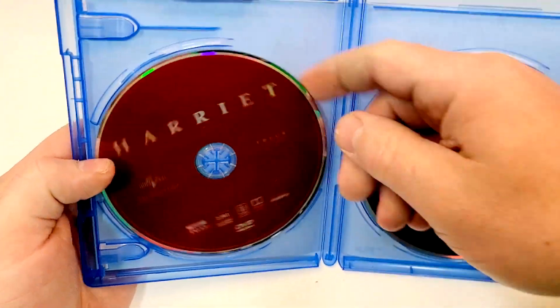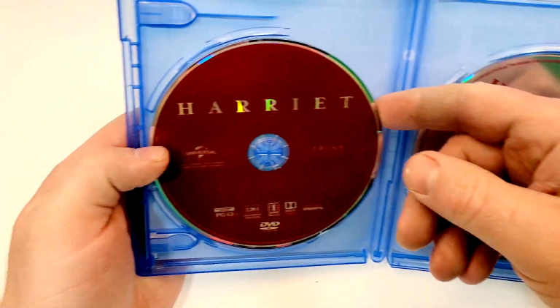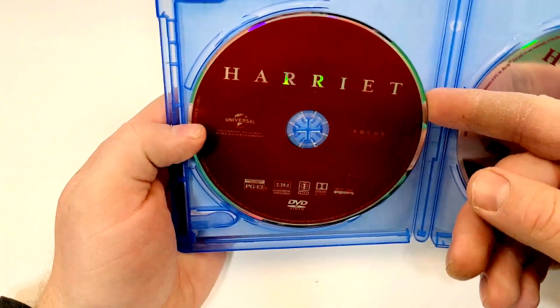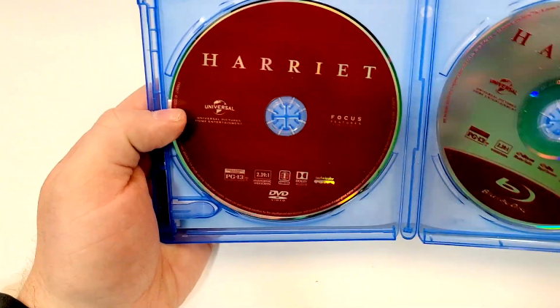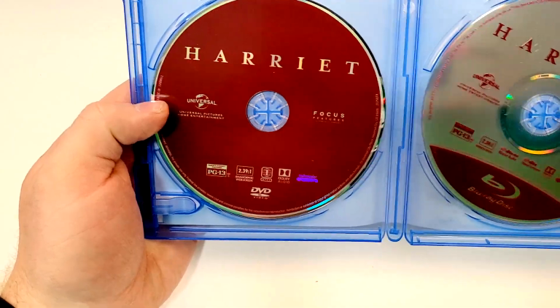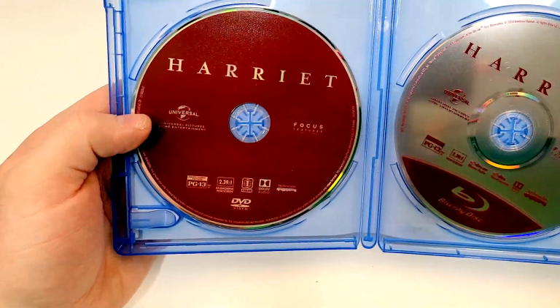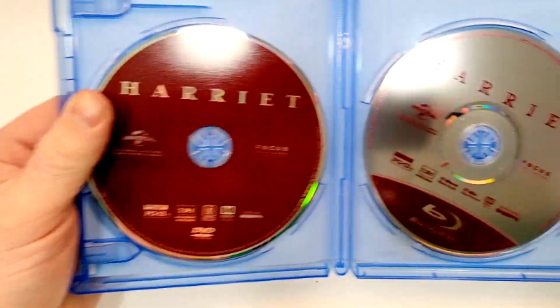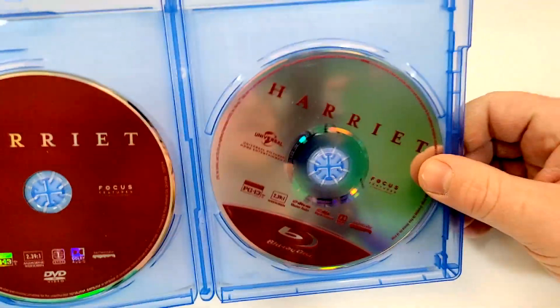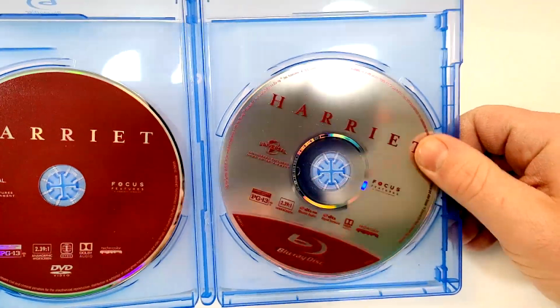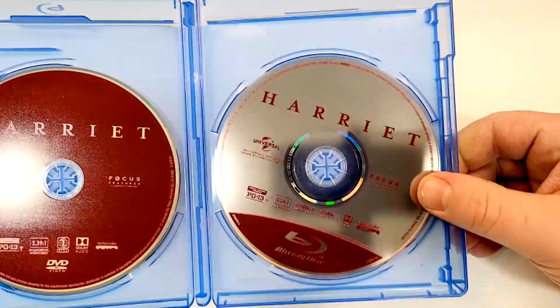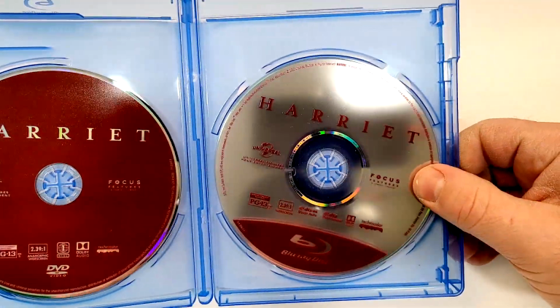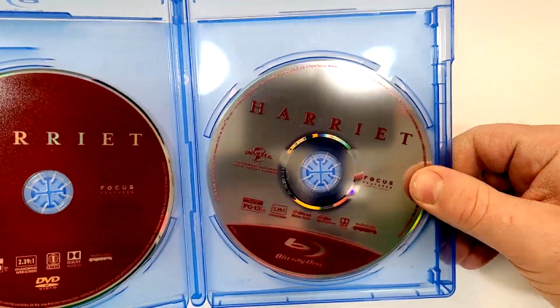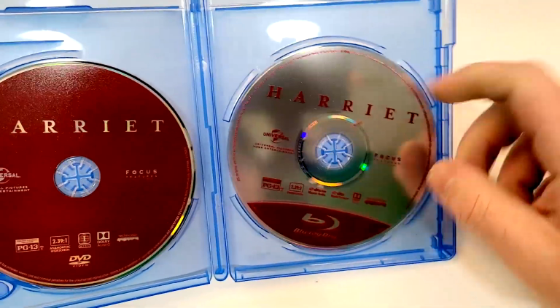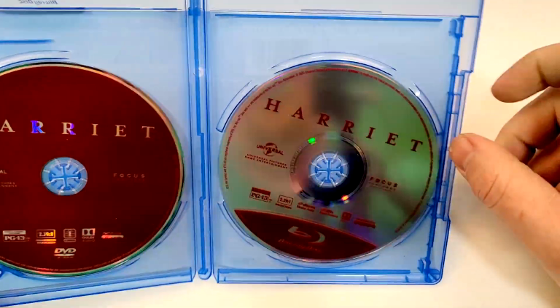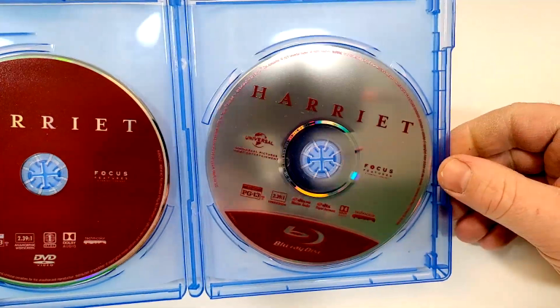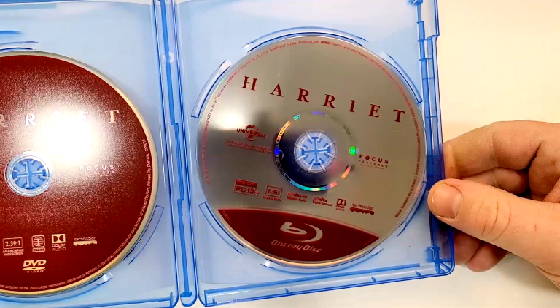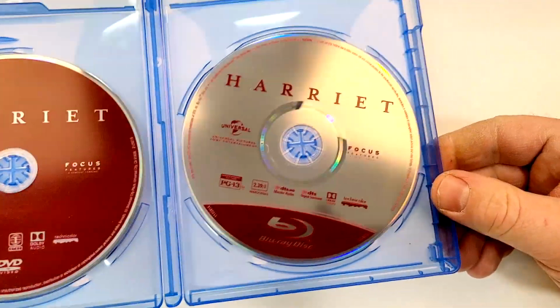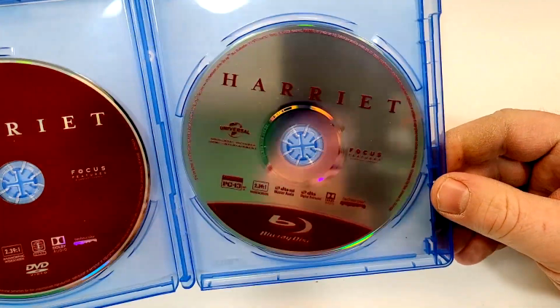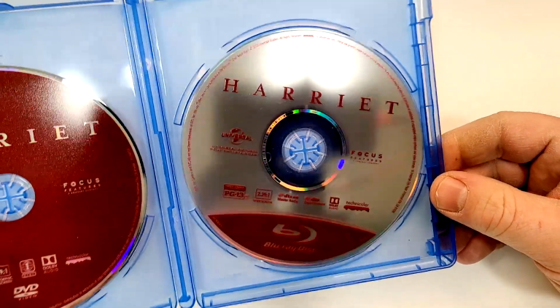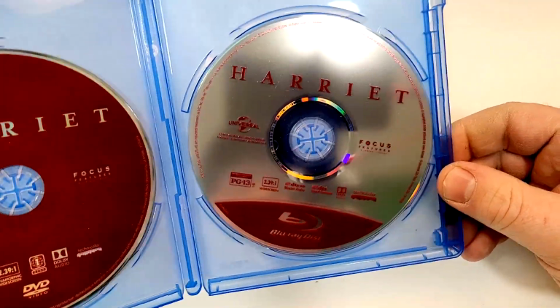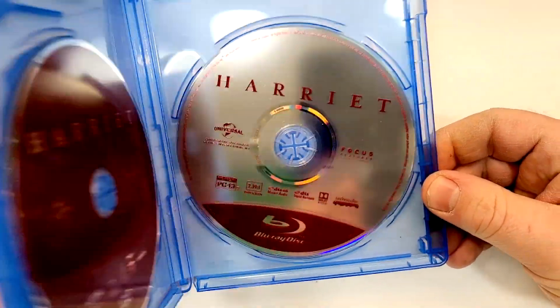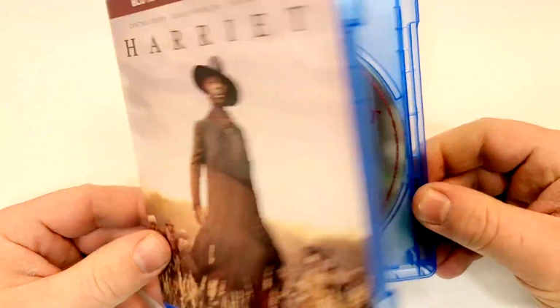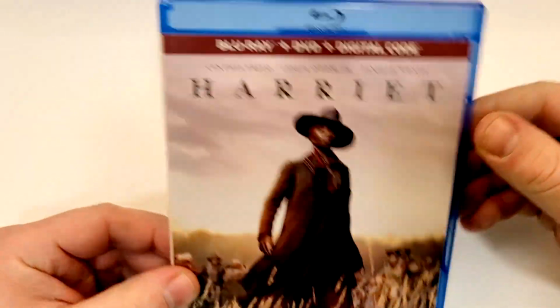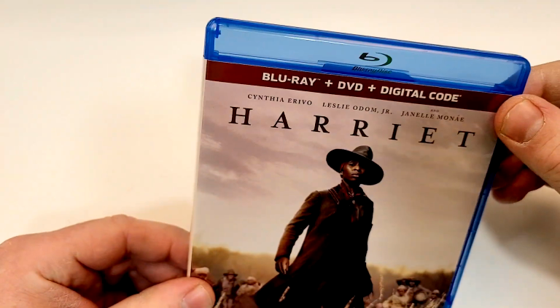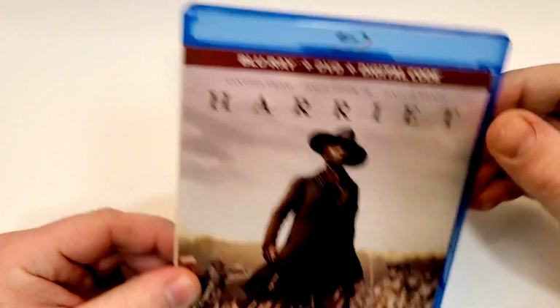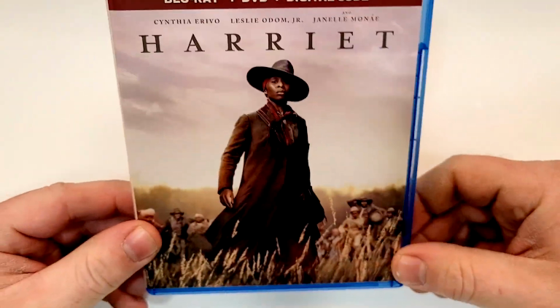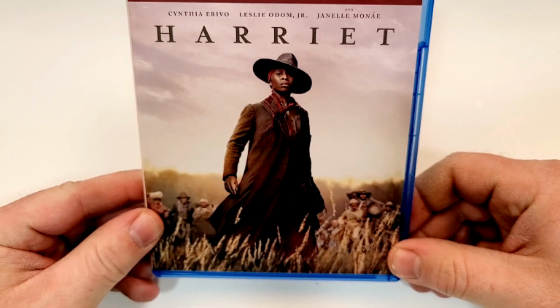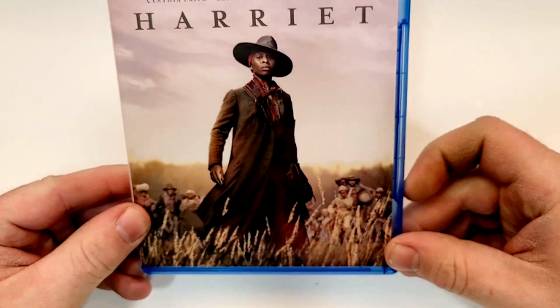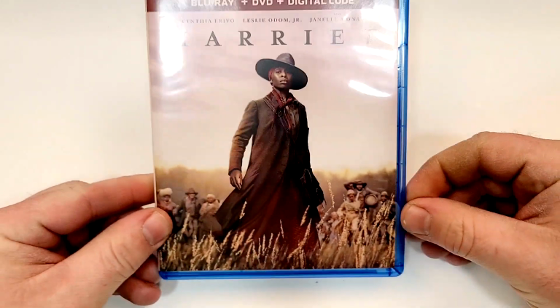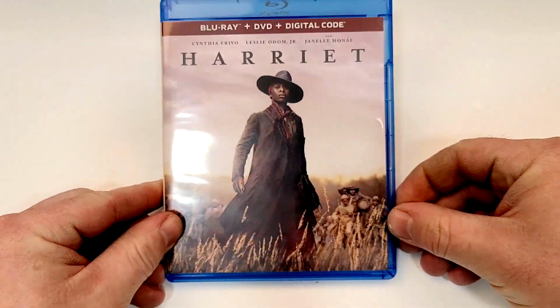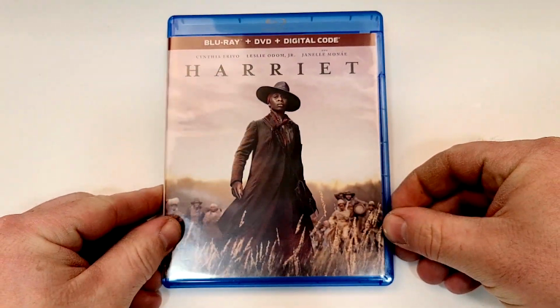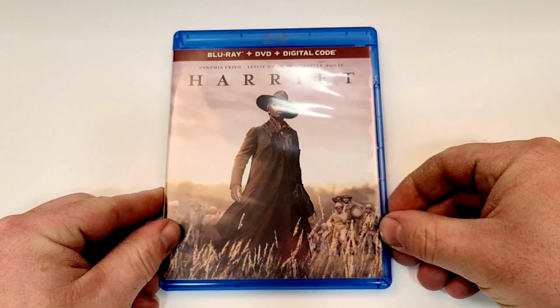Inside on the left we have the DVD in kind of a maroonish color, and on the right we have the Blu-ray in the standard Universal style, except maroon instead of blue. Kind of a cool color choice they did with that. Definitely like the overall appearance of that.